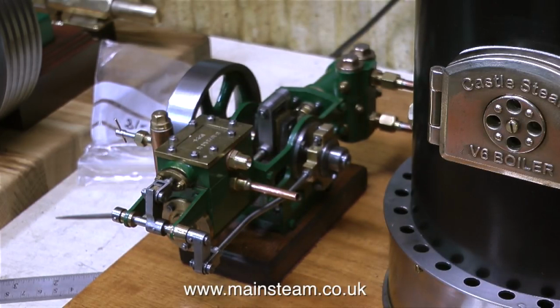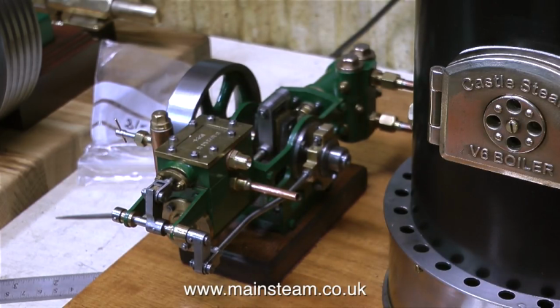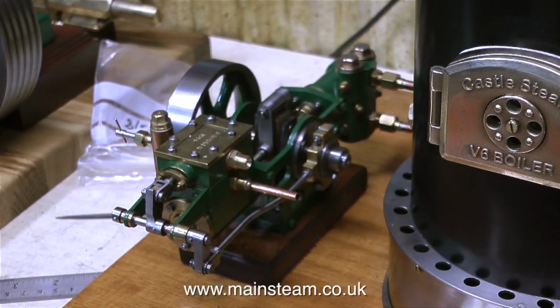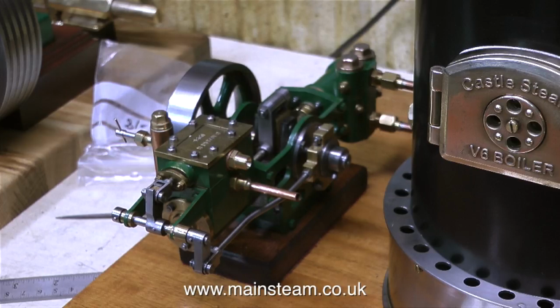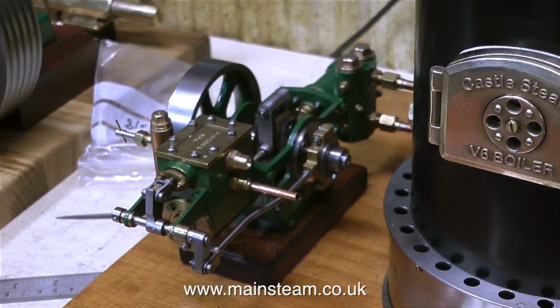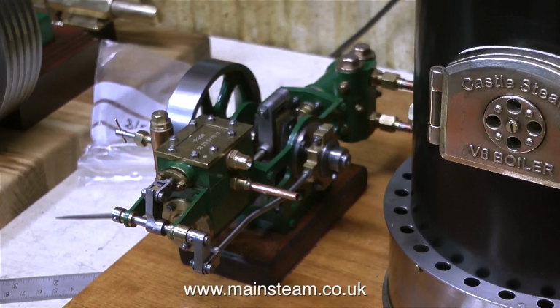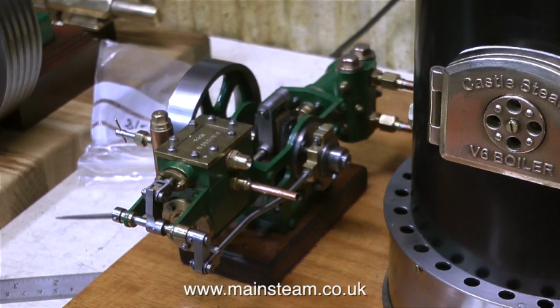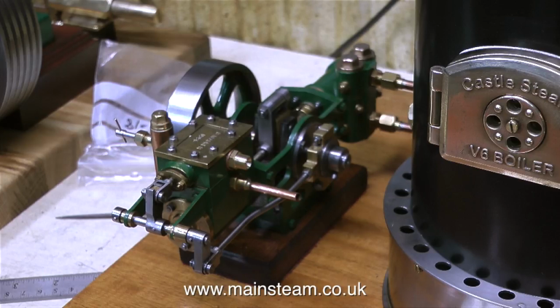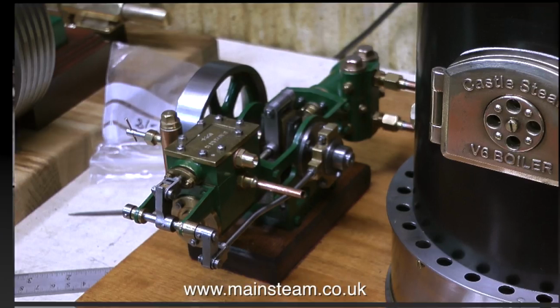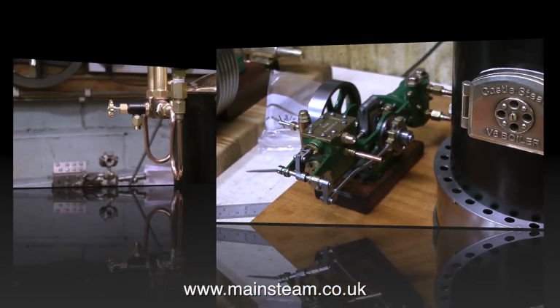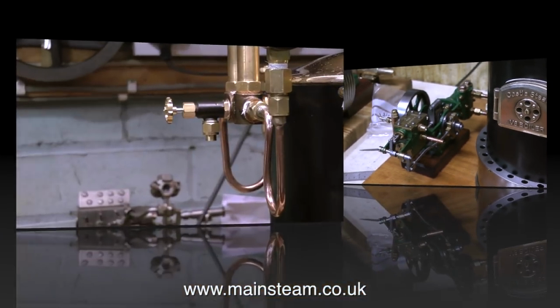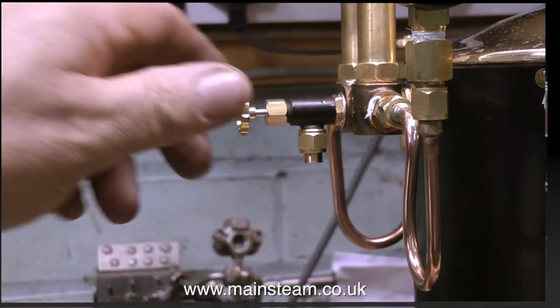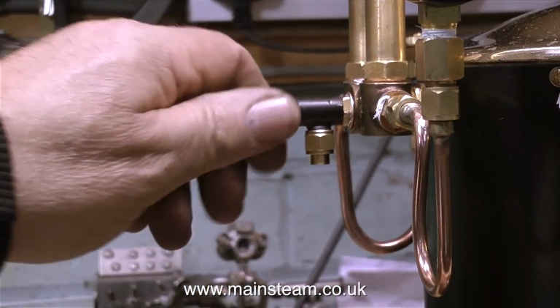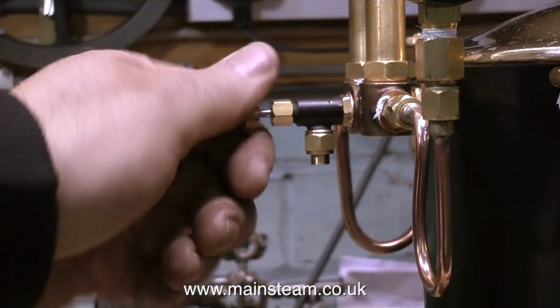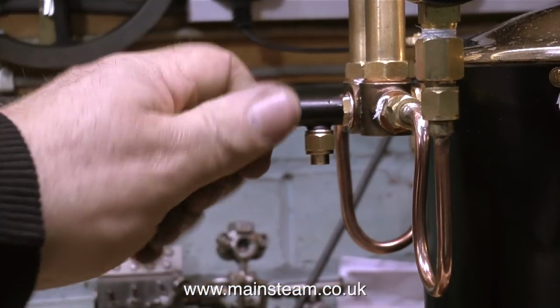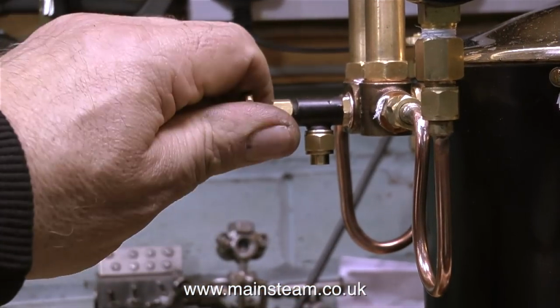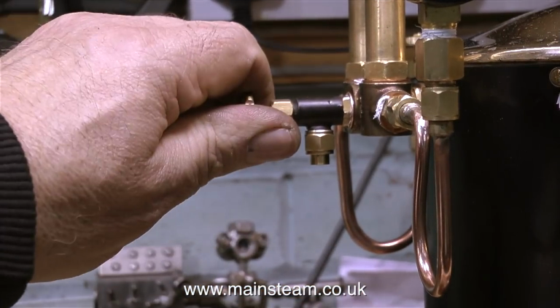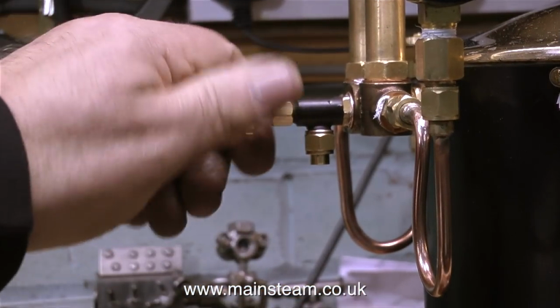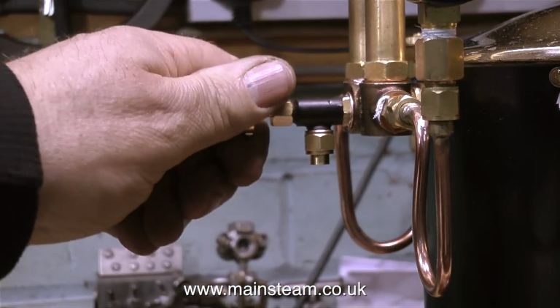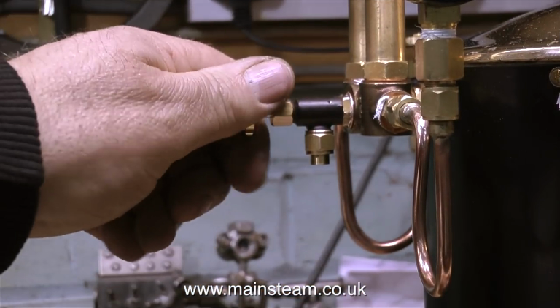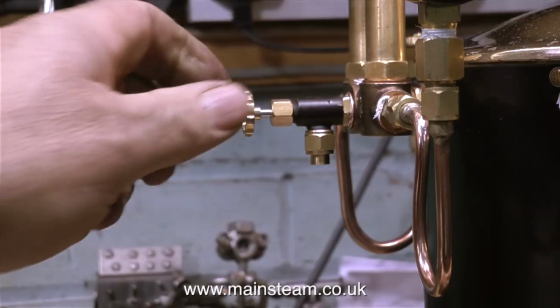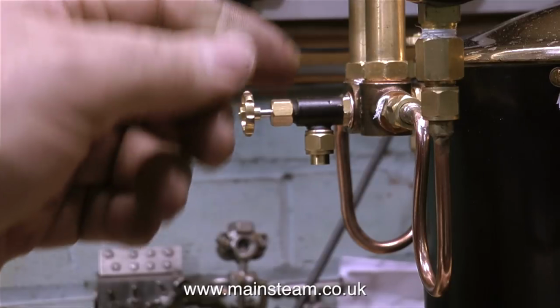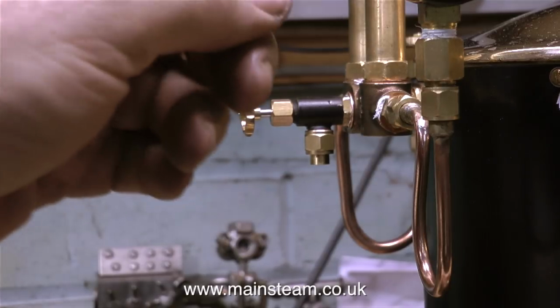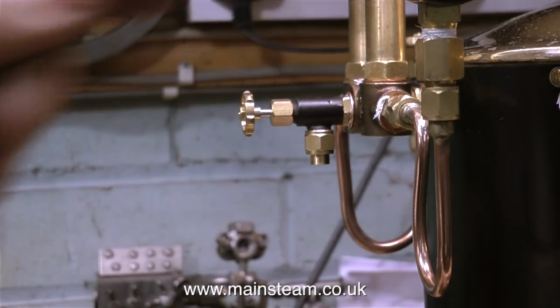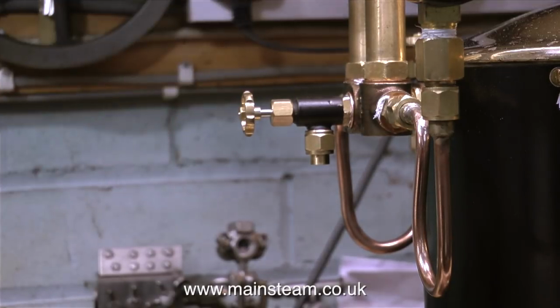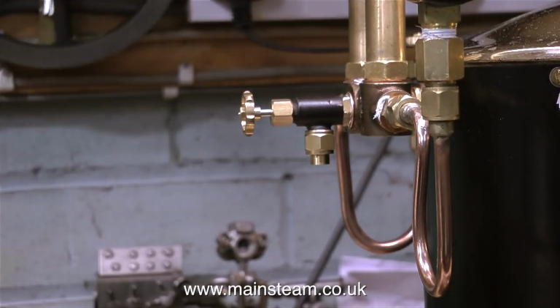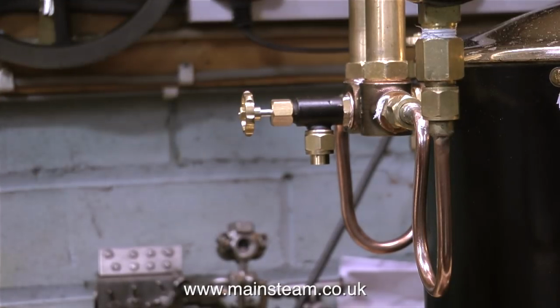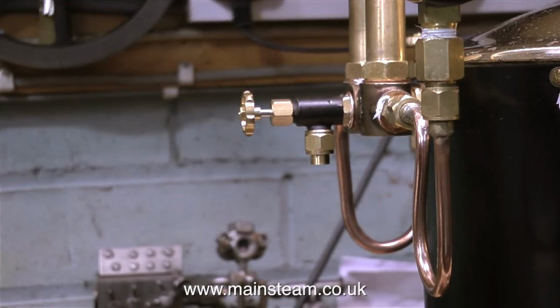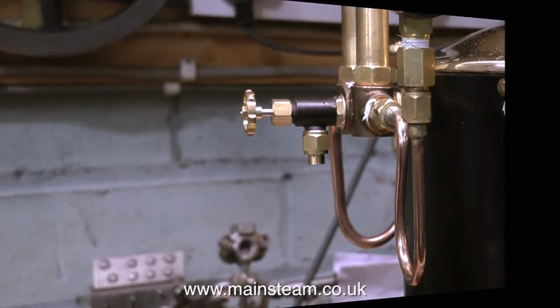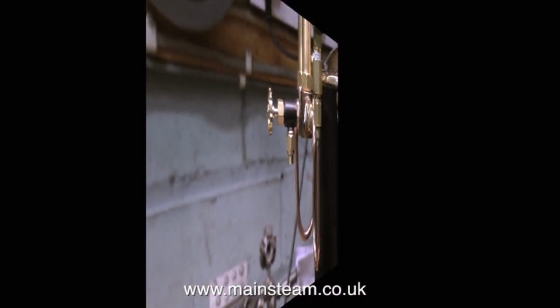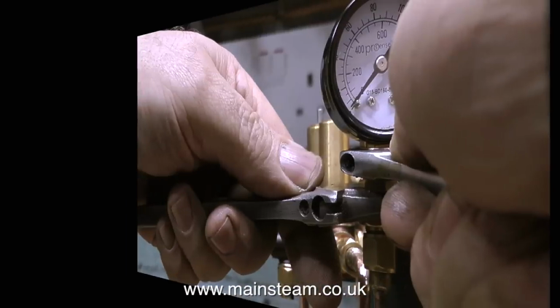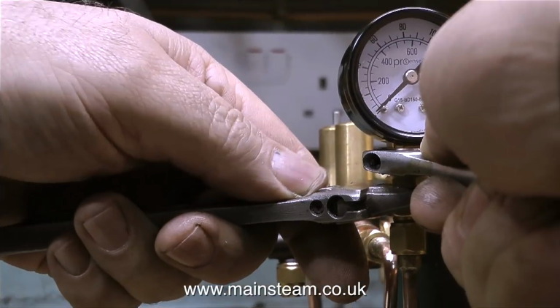All I did on the rotative boiler feed pump was fit a steam union to the inlet of the steam chest, and the other end of the steam pipe will fit to this valve on the boiler.